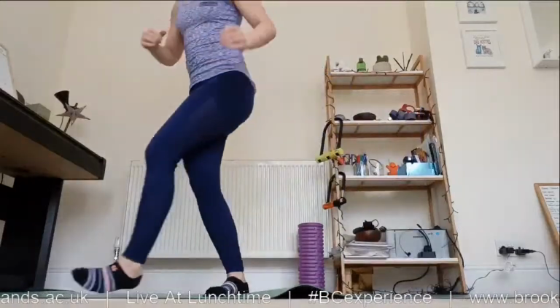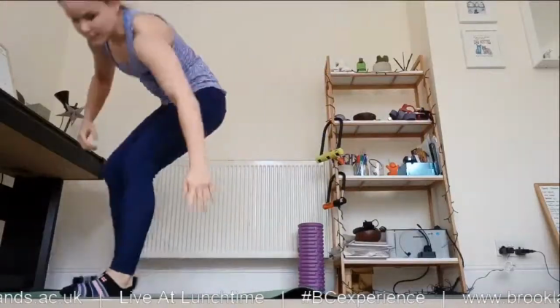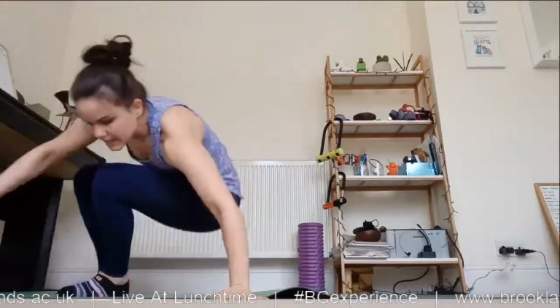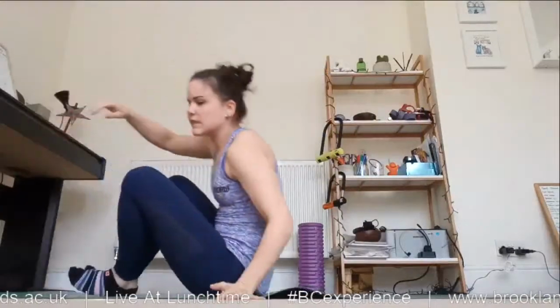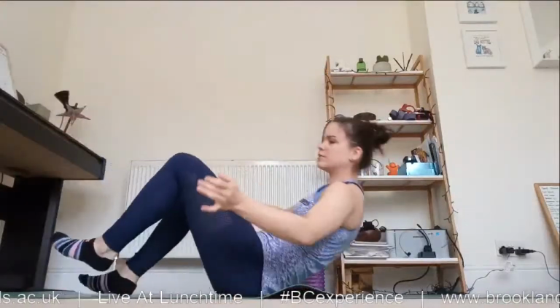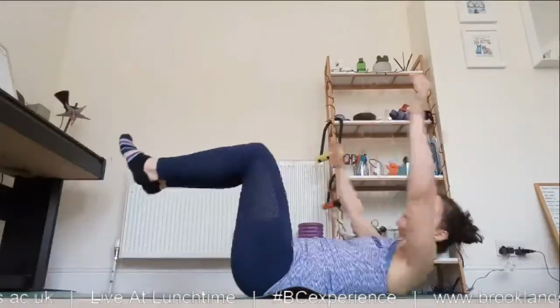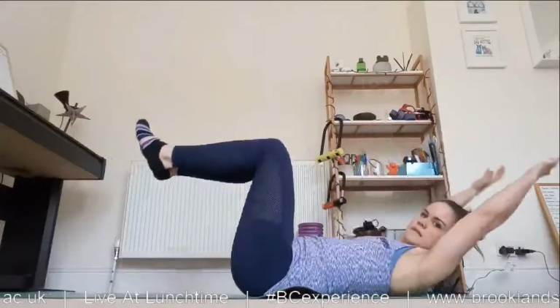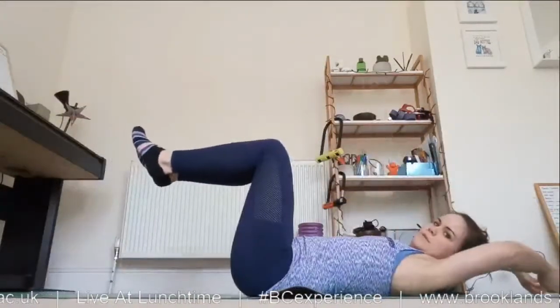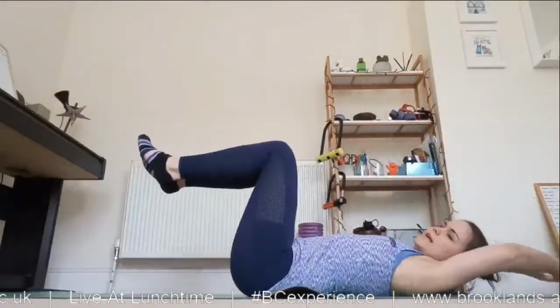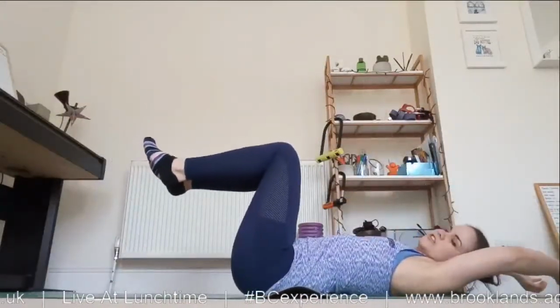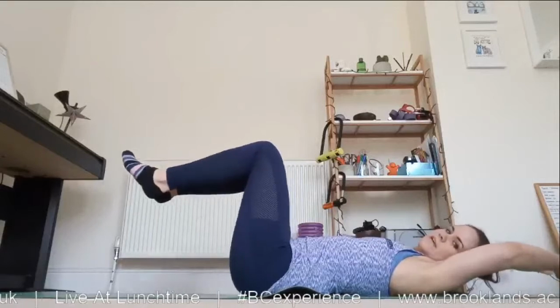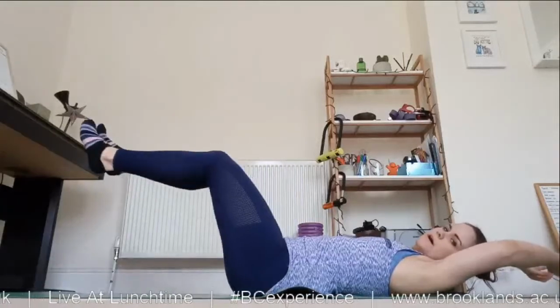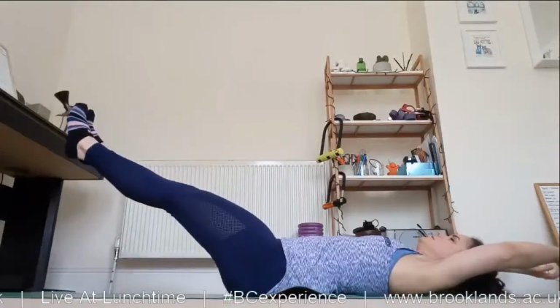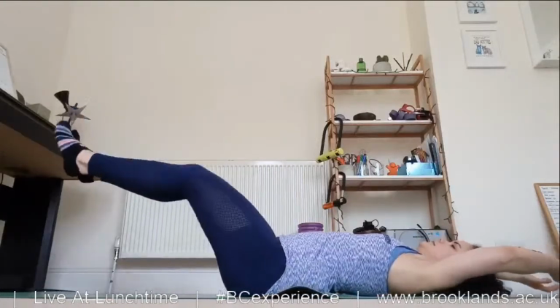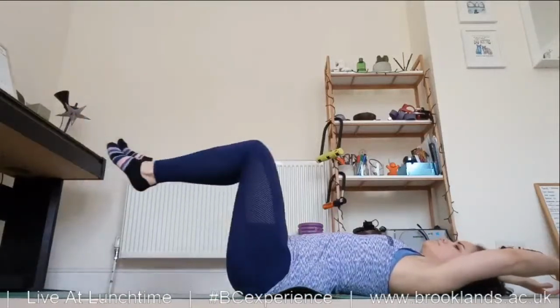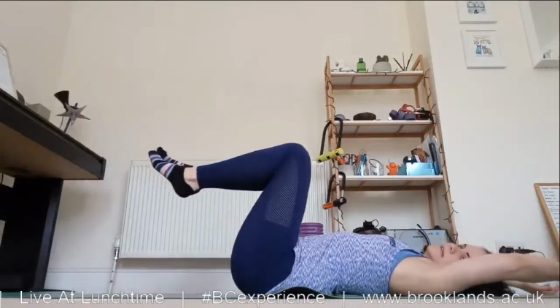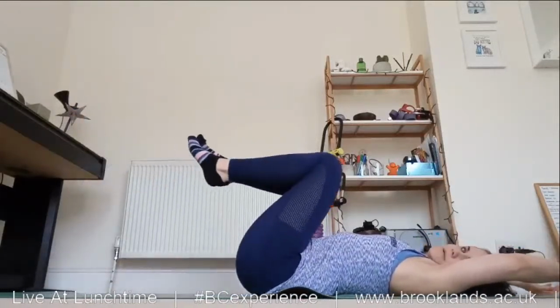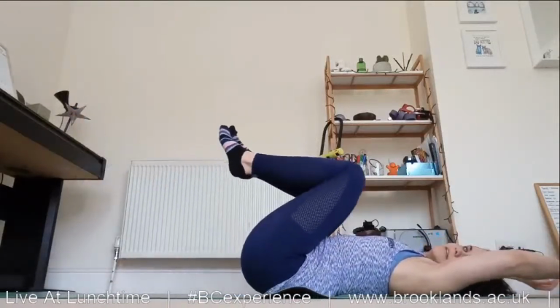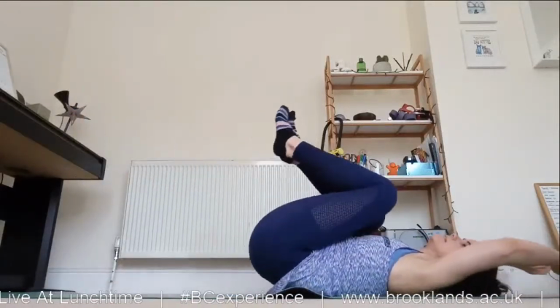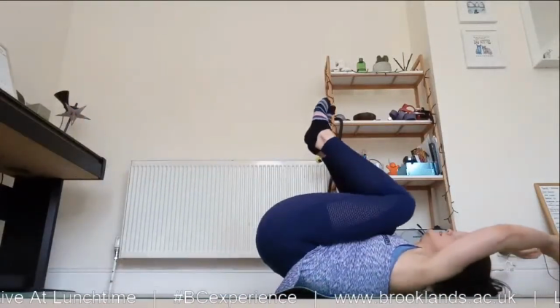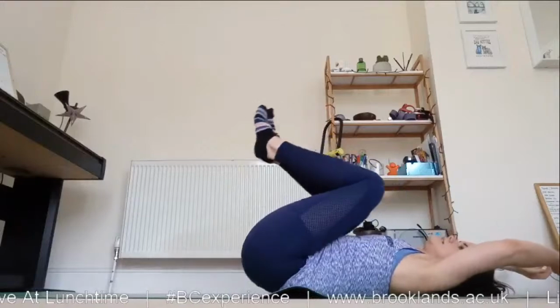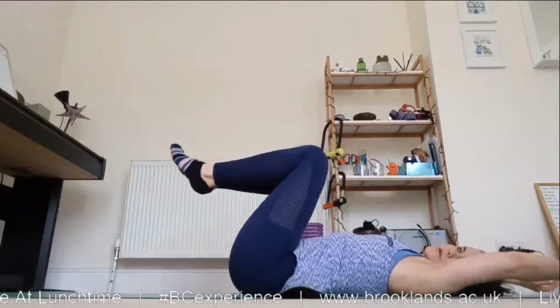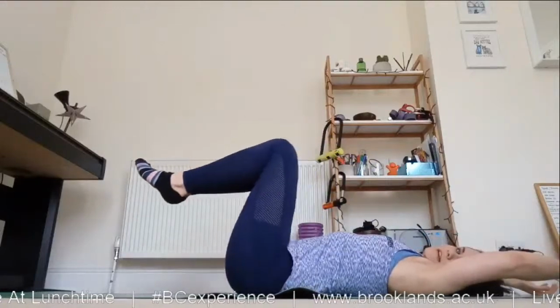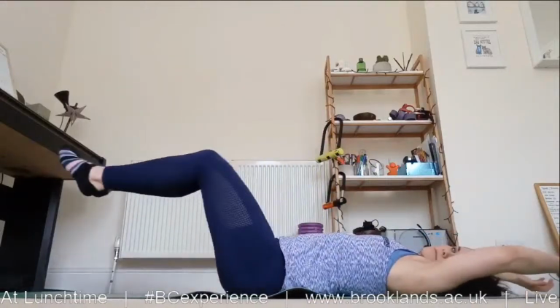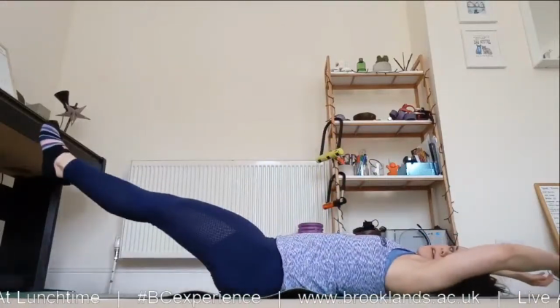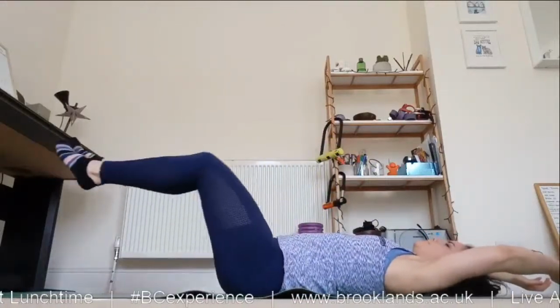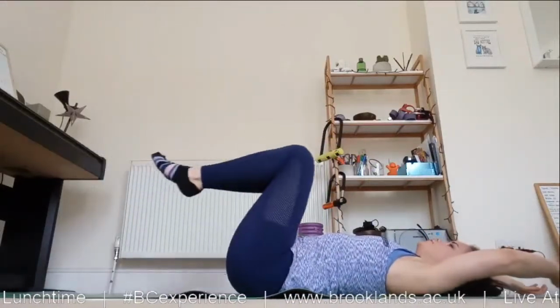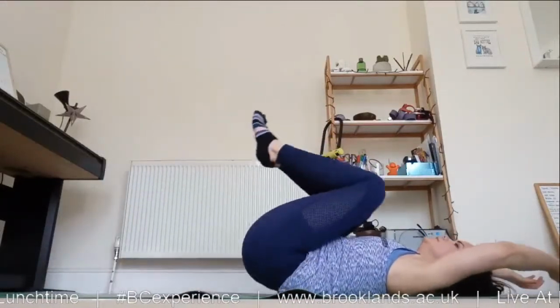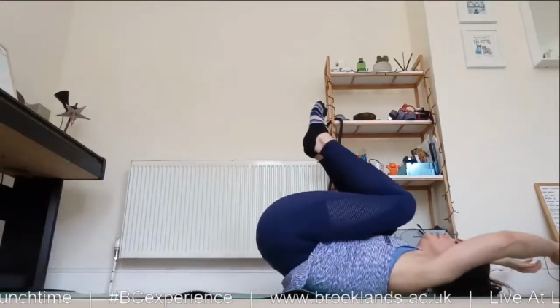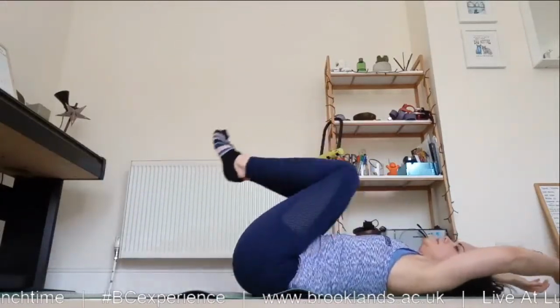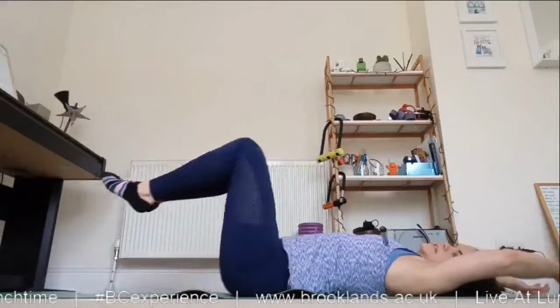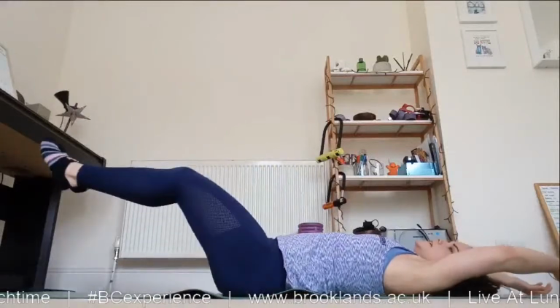Back down on your mats on your backs, arms up overhead — imagine you're hanging from a bar. Bring the knees up into the chest, squeeze the abs to bring your hips up off the floor. Just six of these.